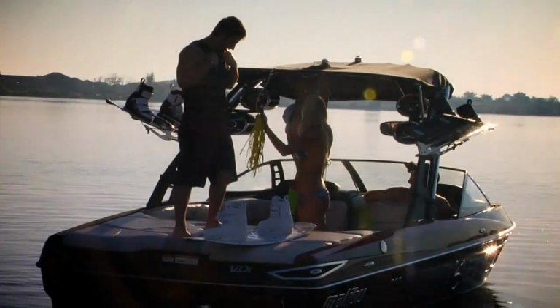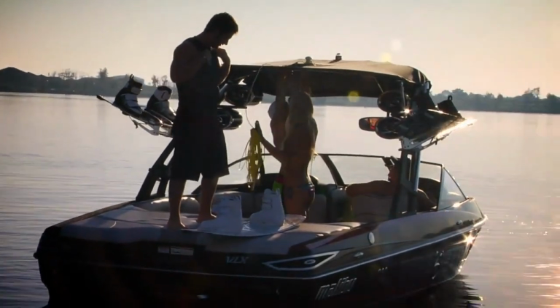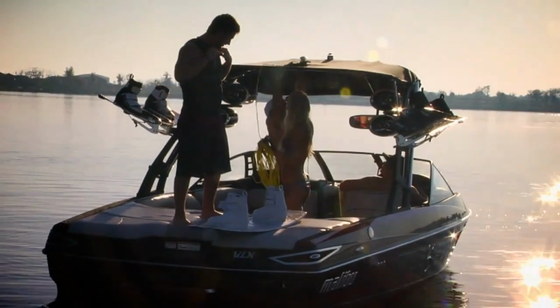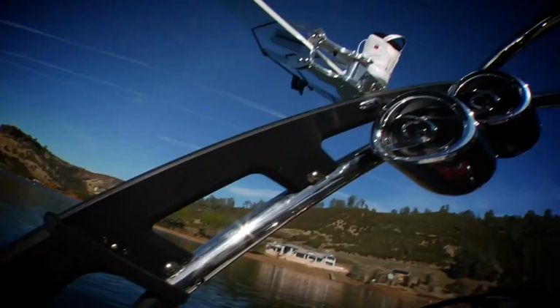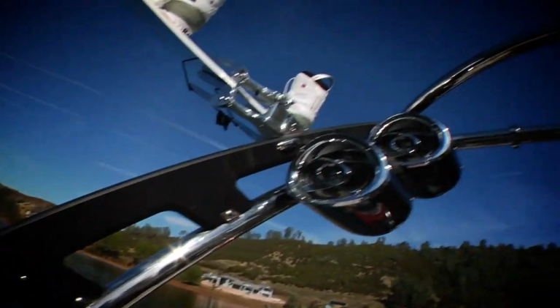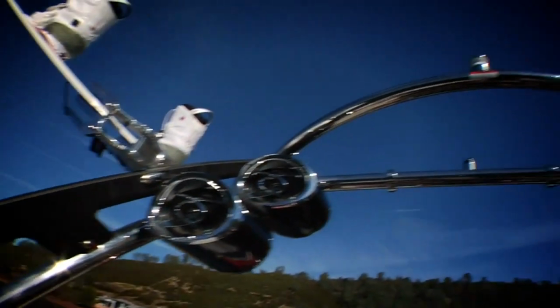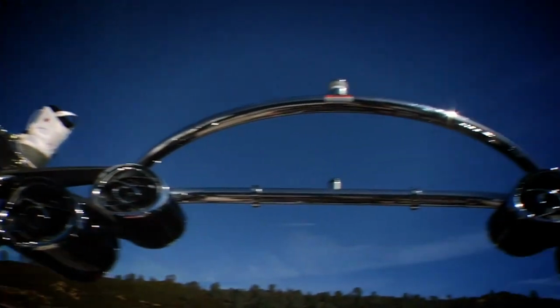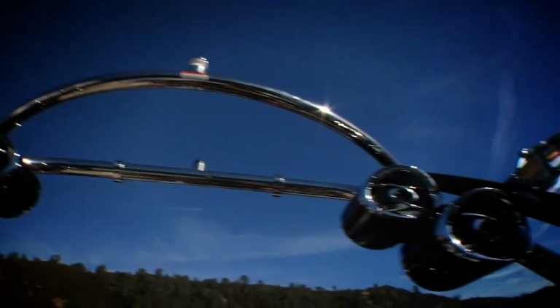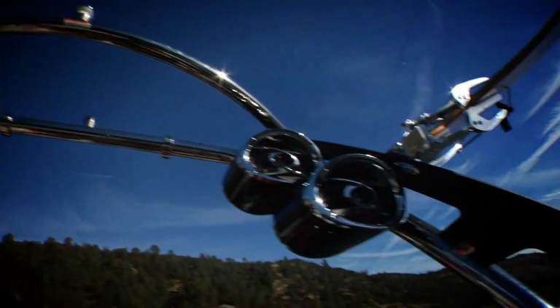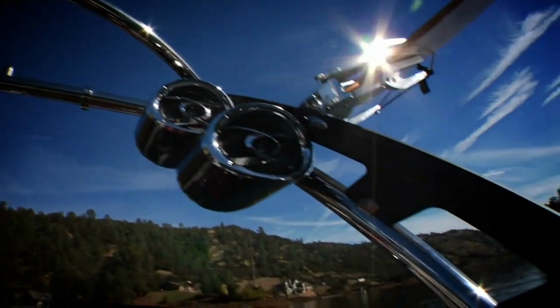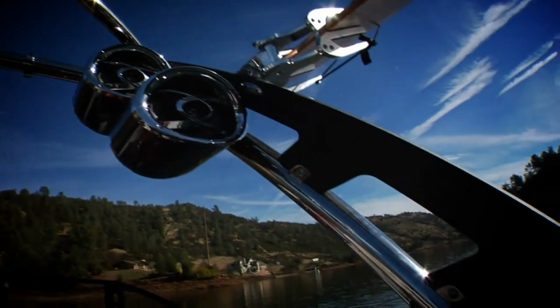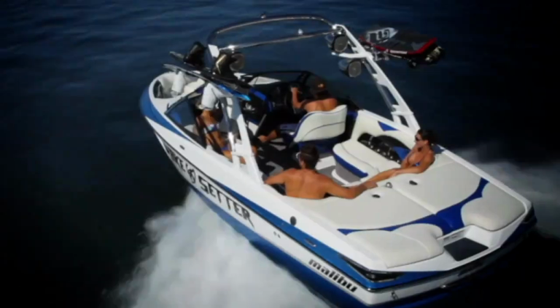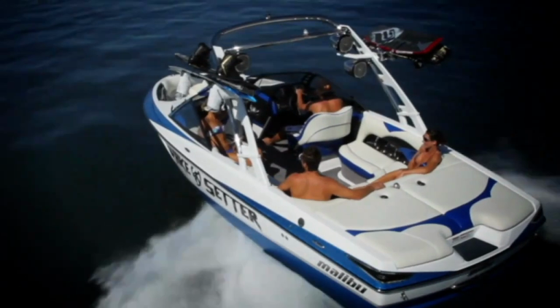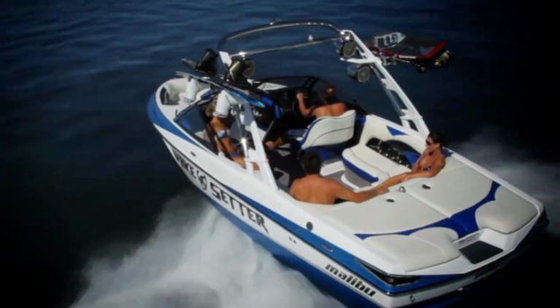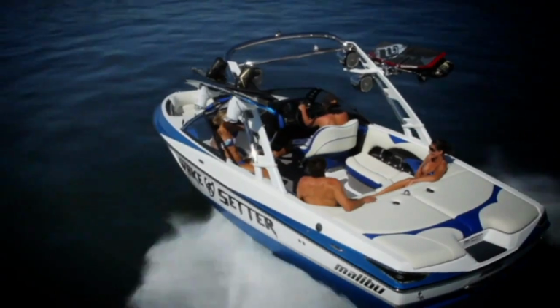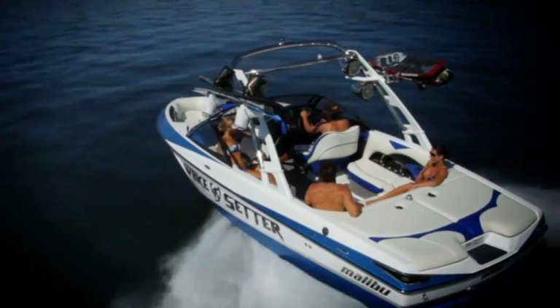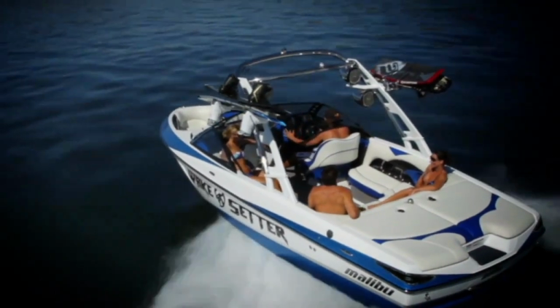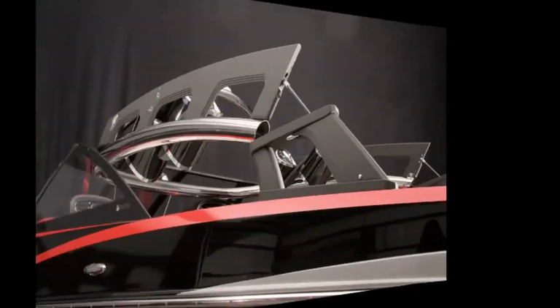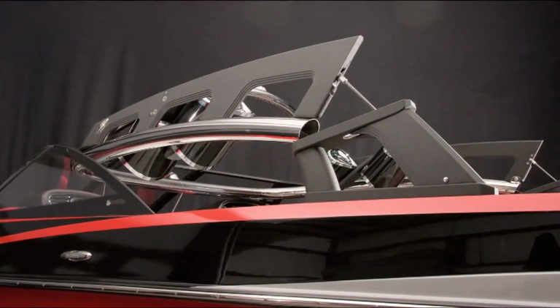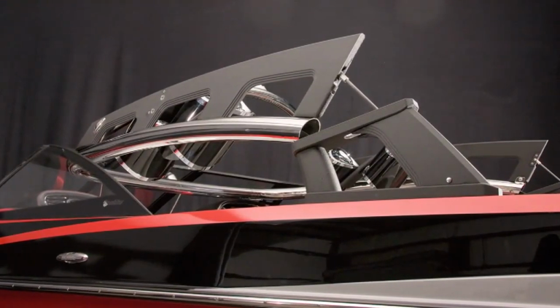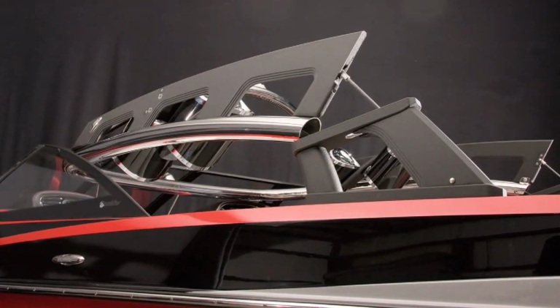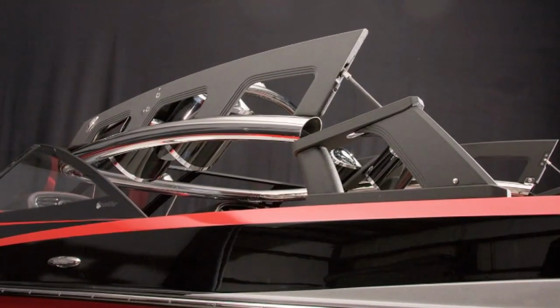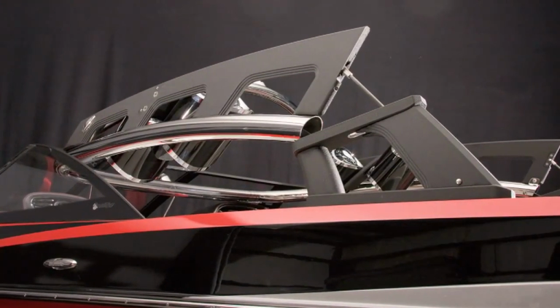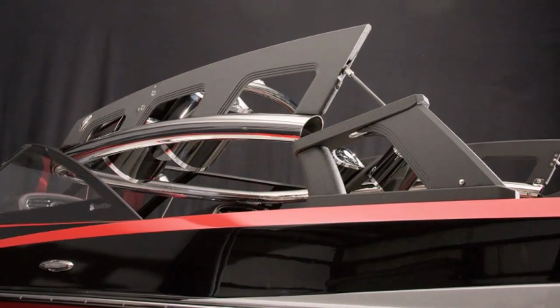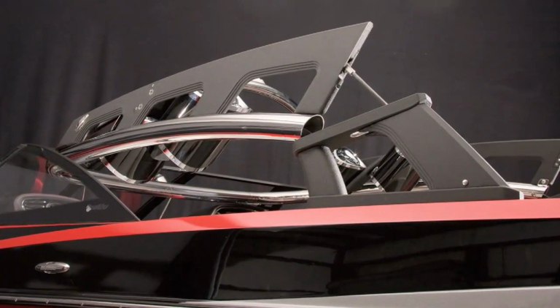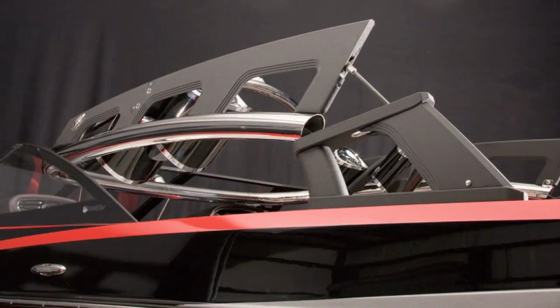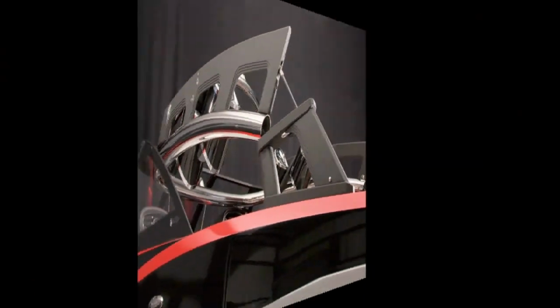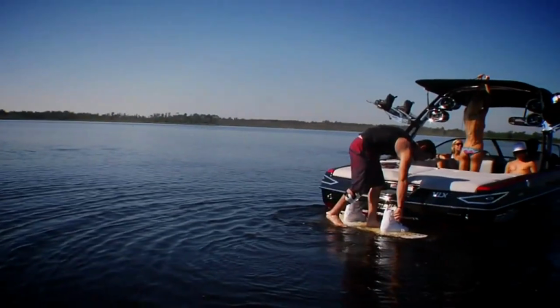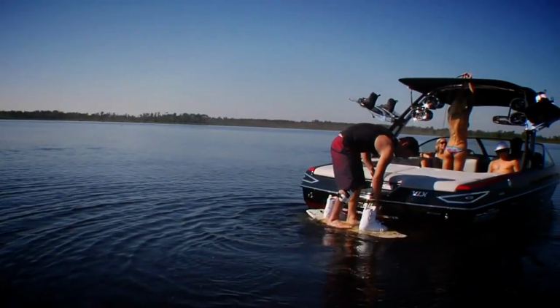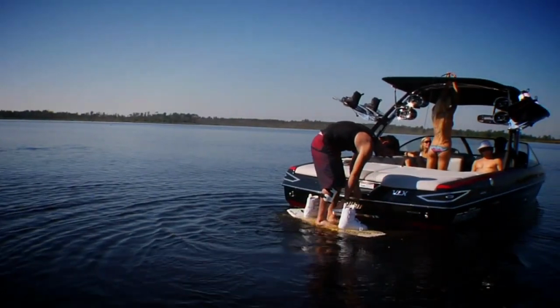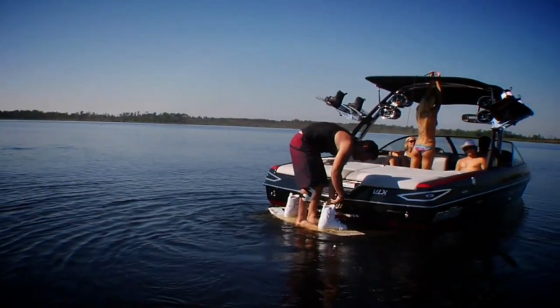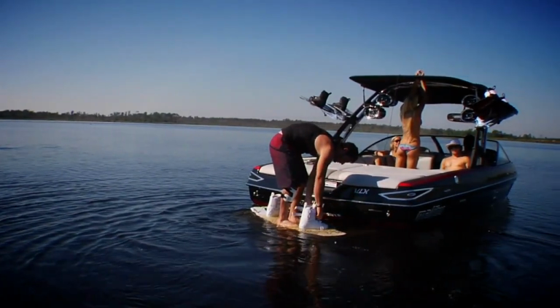Malibu Boats is also offering custom-colored Illusion G3 wakeboard towers for 2011. As if the innovative design of this gas-spring-assisted, weightless fold-down tower wasn't enough, now it can be ordered to color coordinate with your boat.